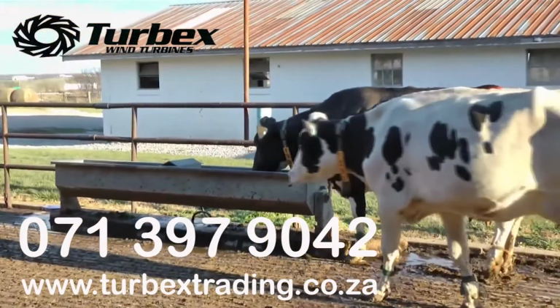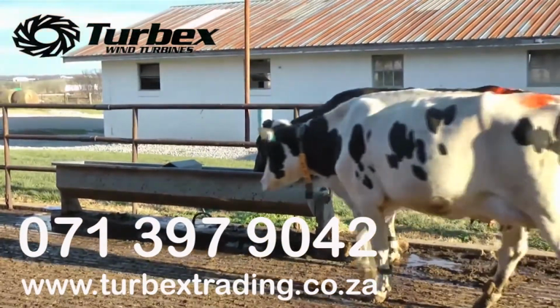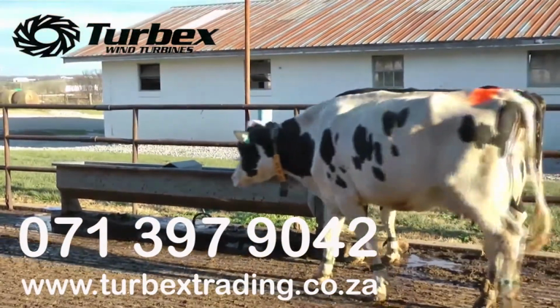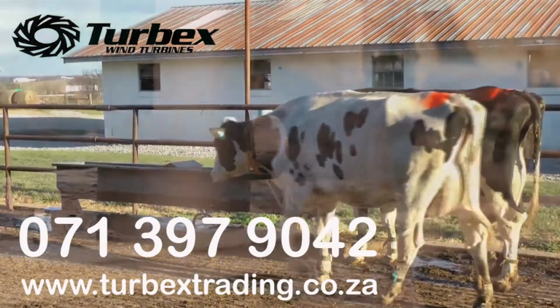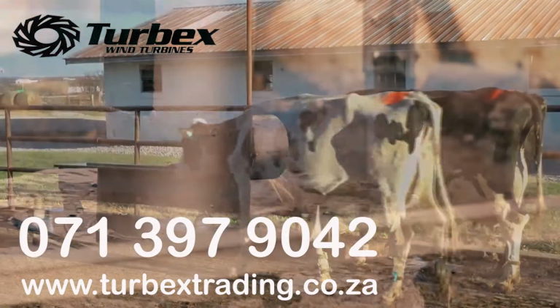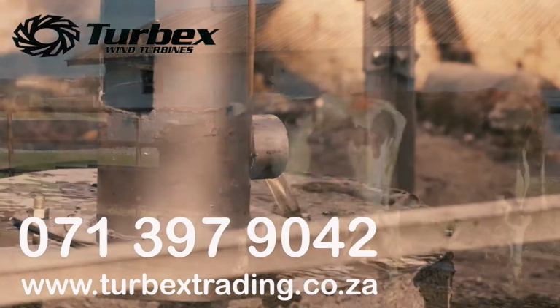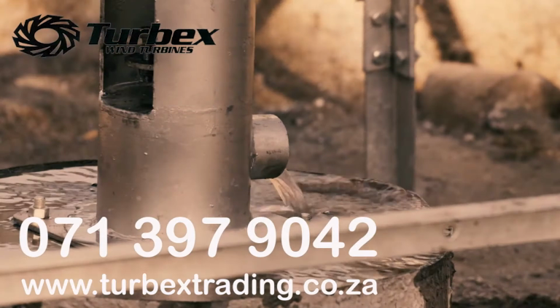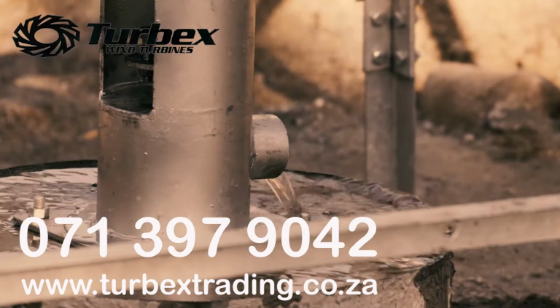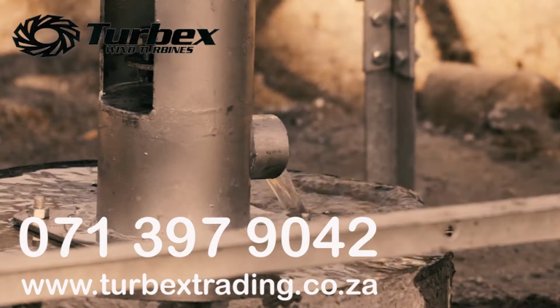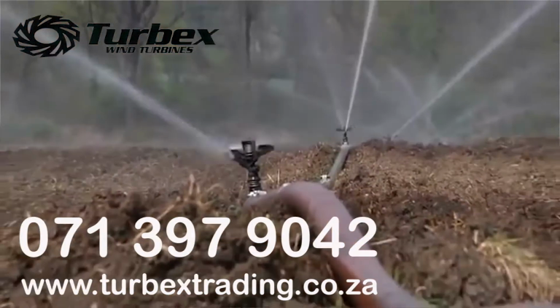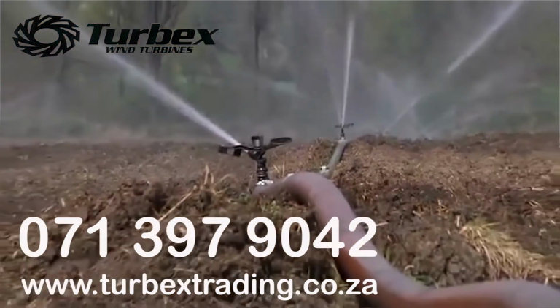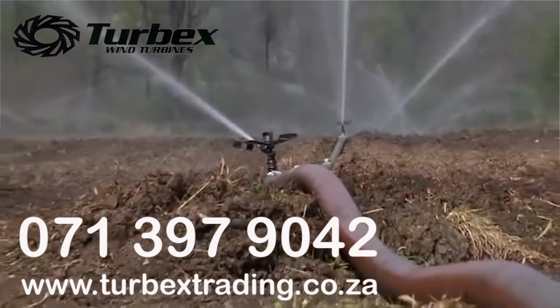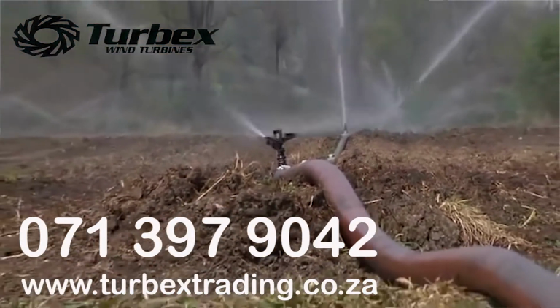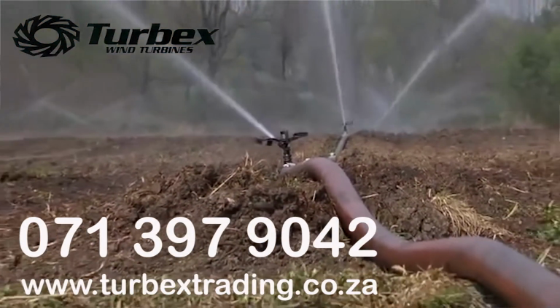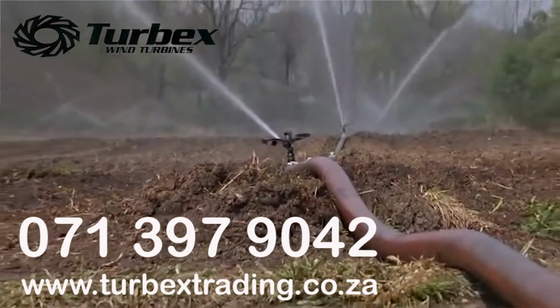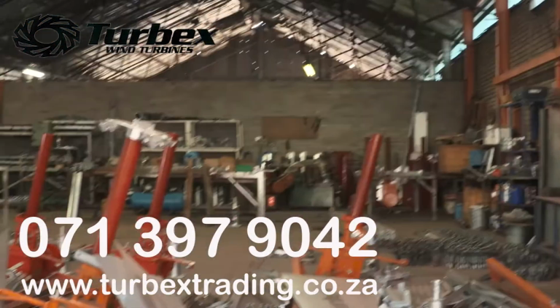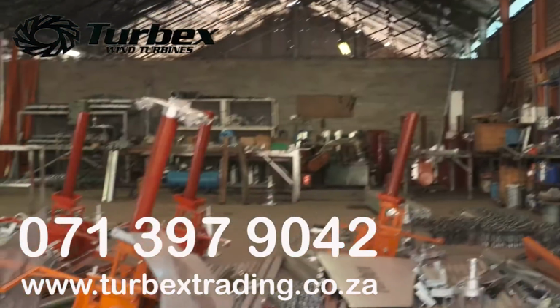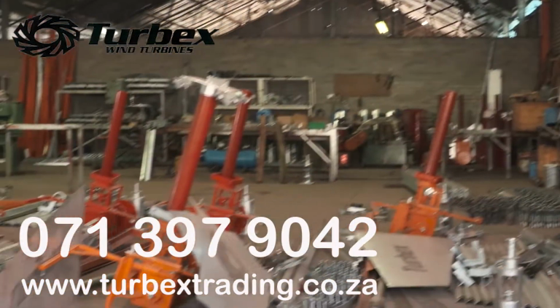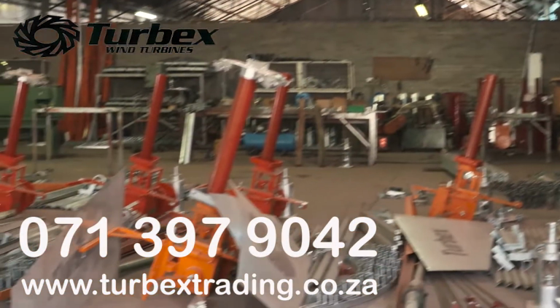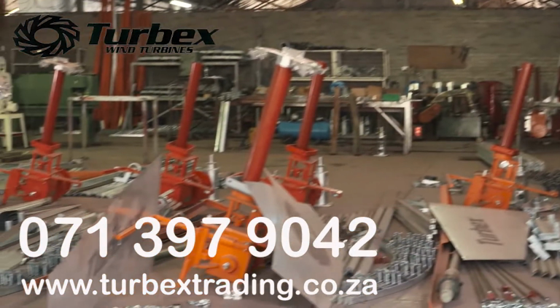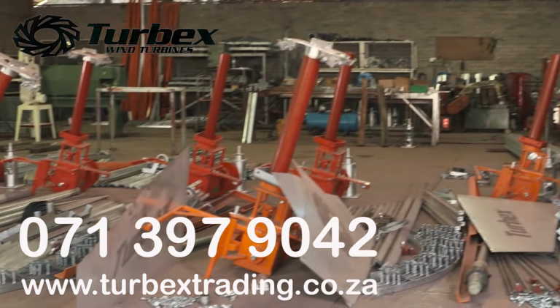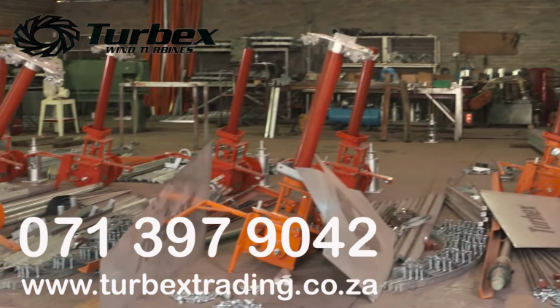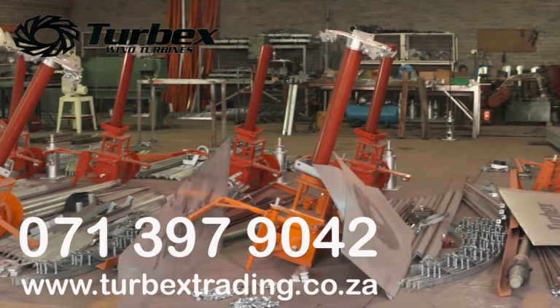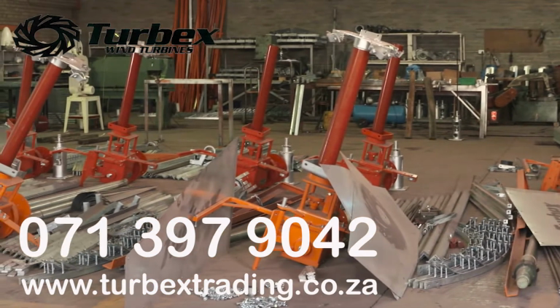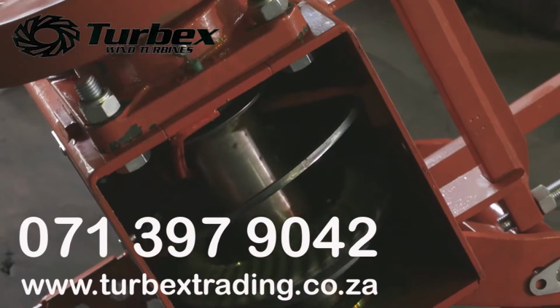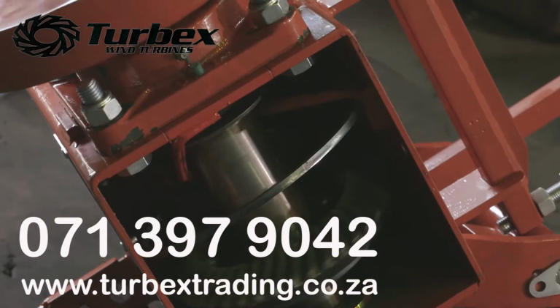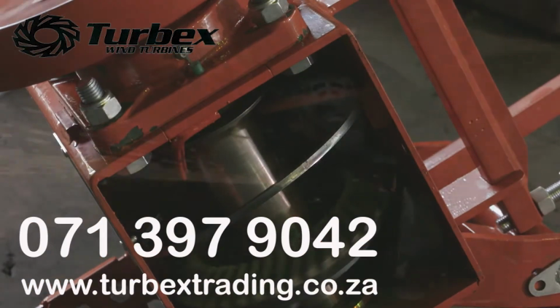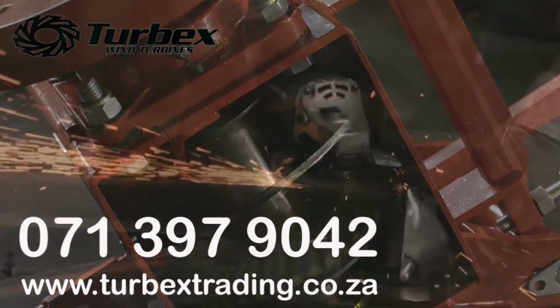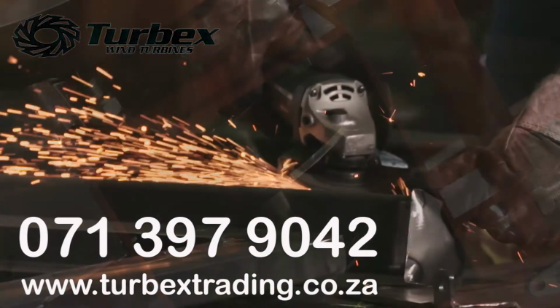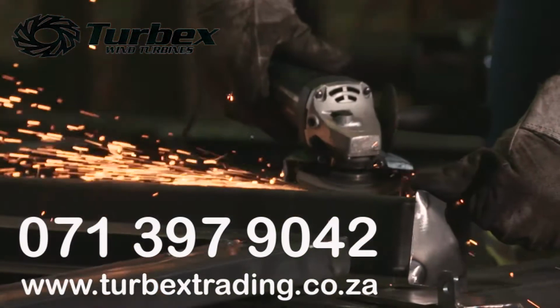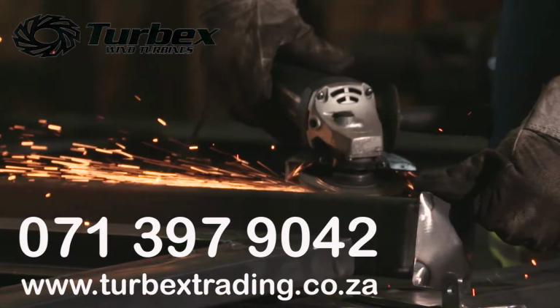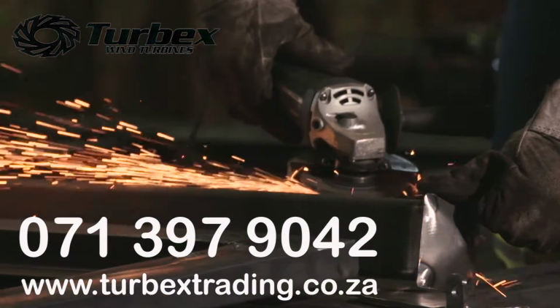At Turbix, we have been manufacturing the highest quality rotary windmills since 1981. Over the past years, Turbix has broadened its product ranges and today carries the following products.